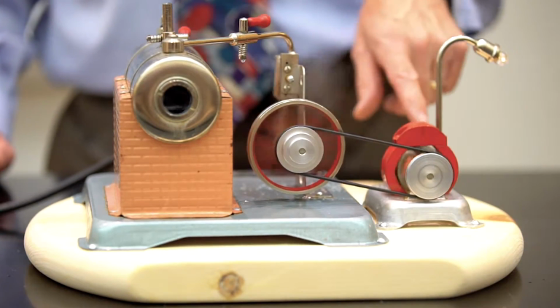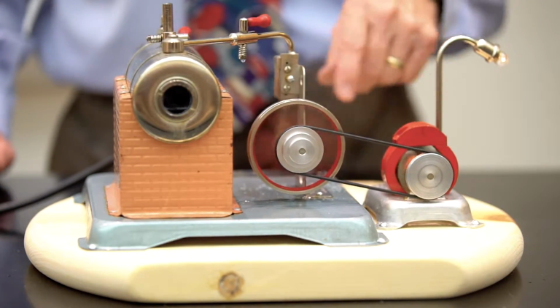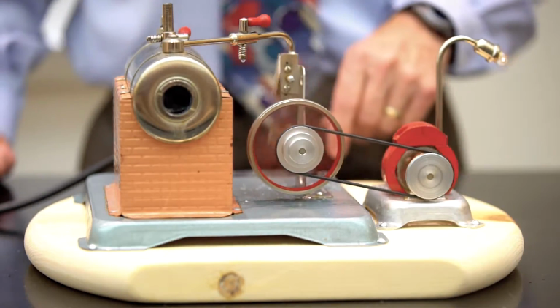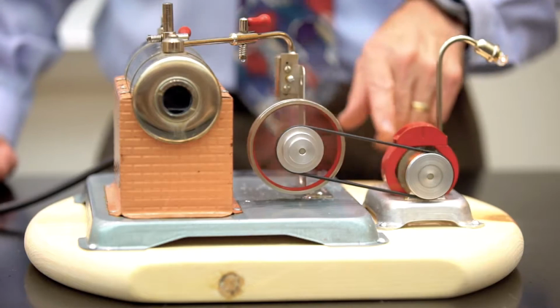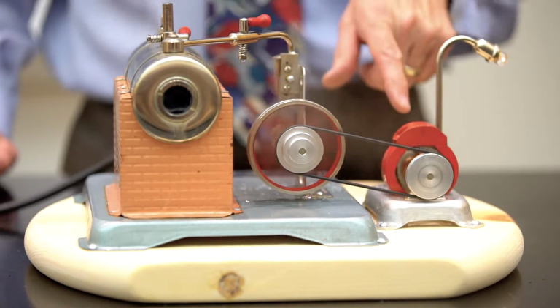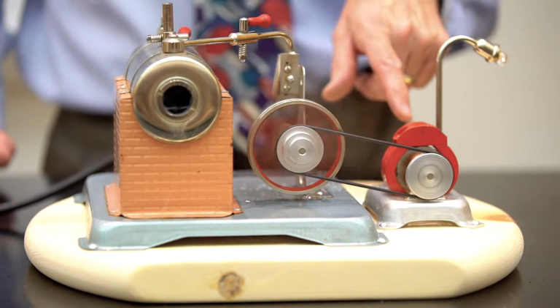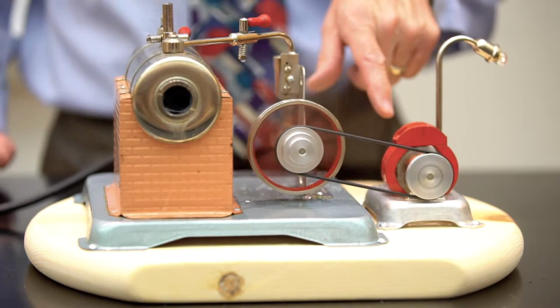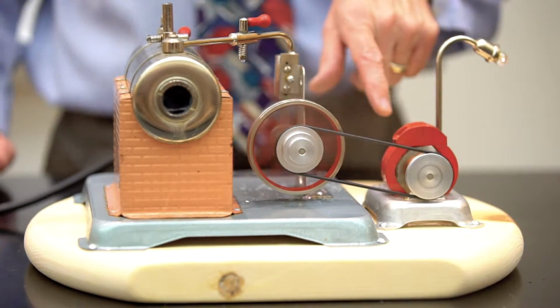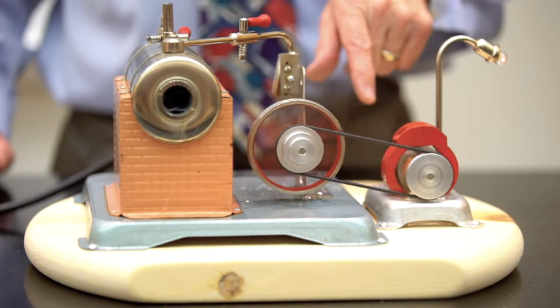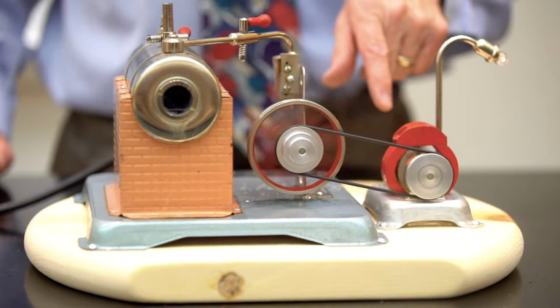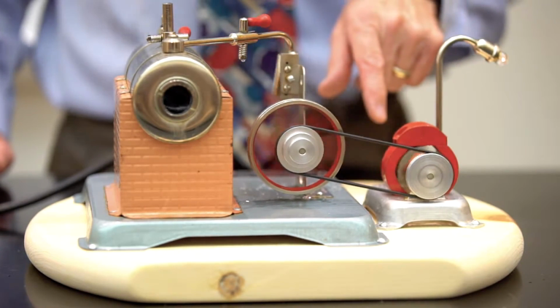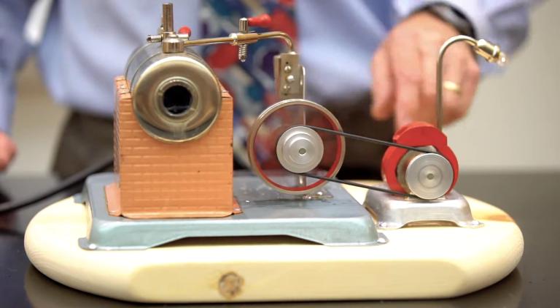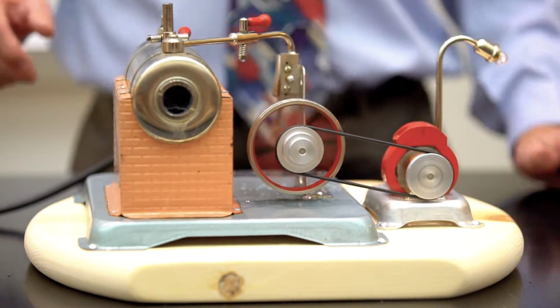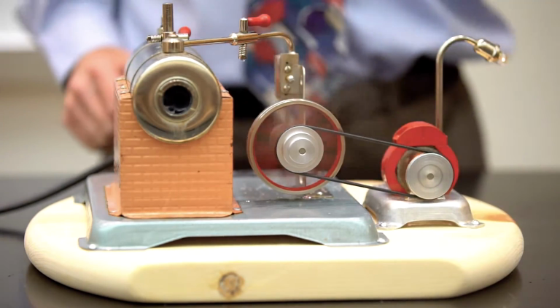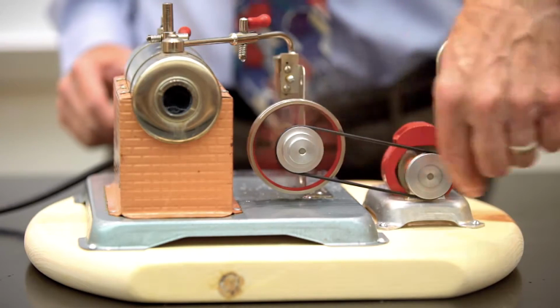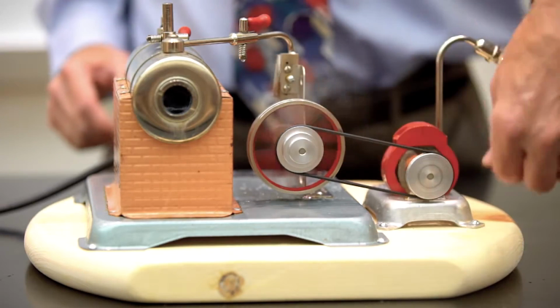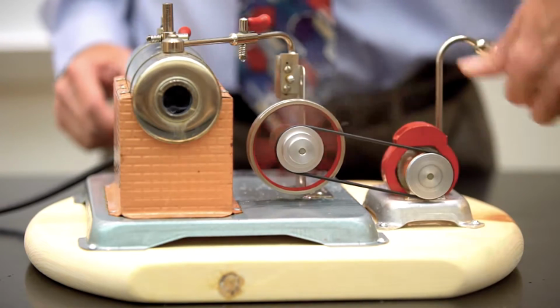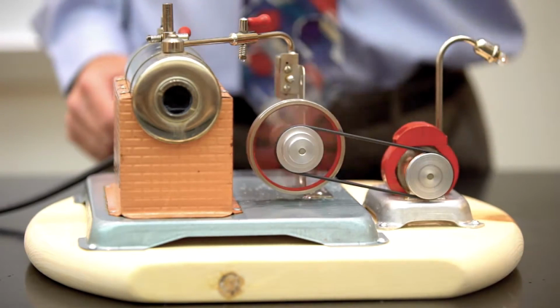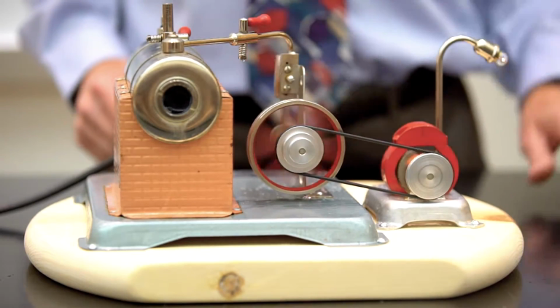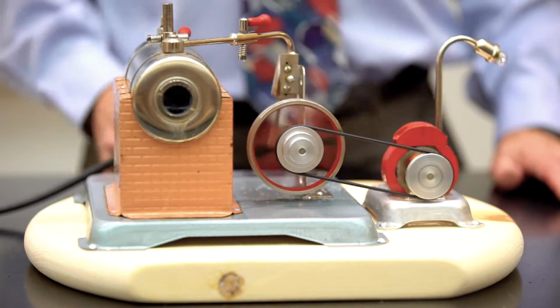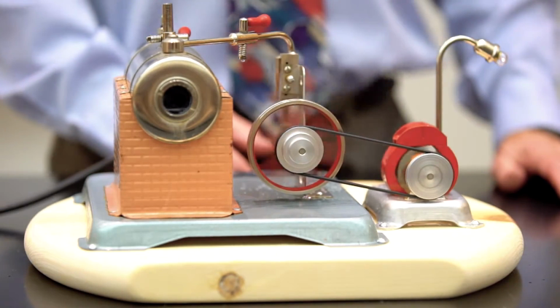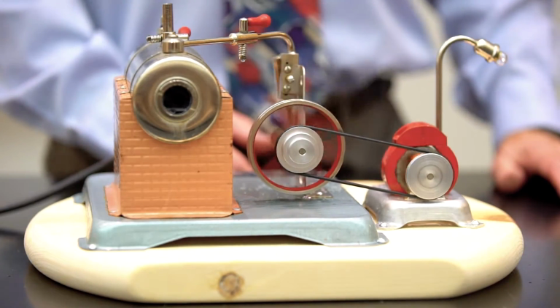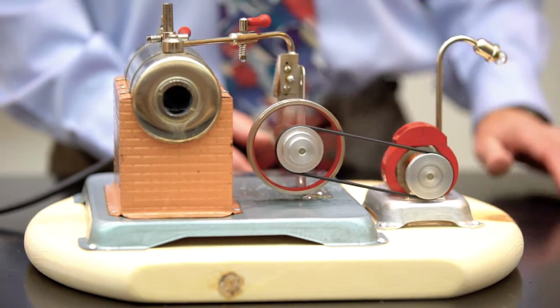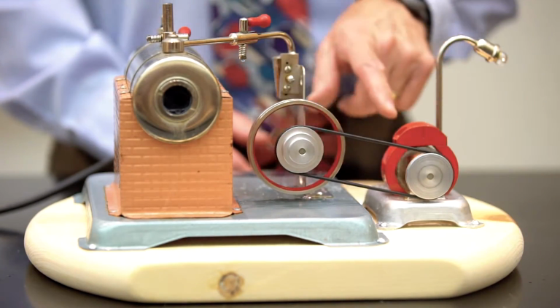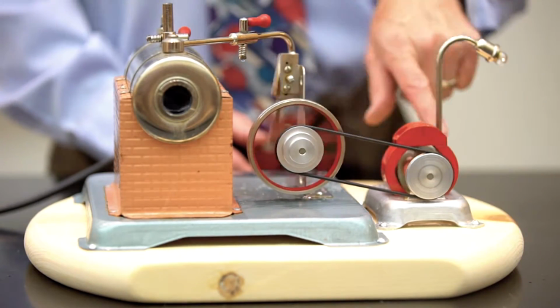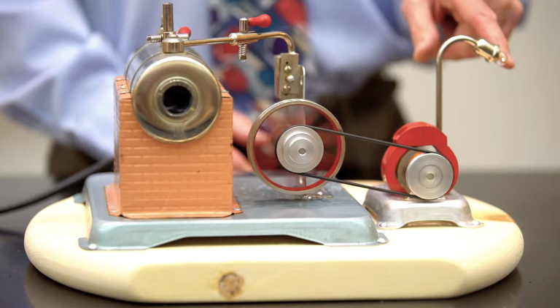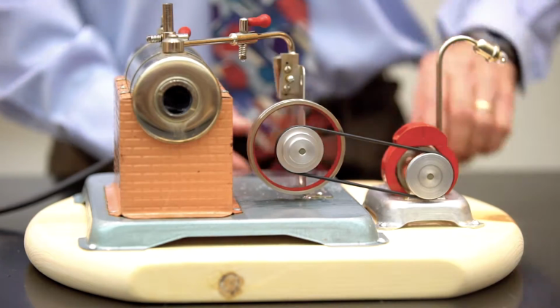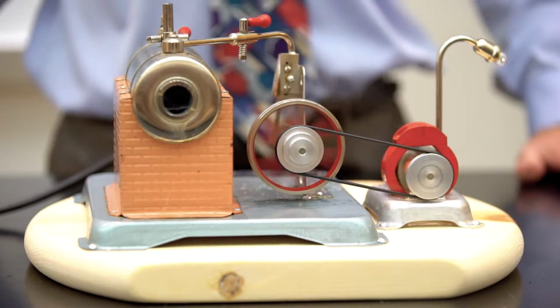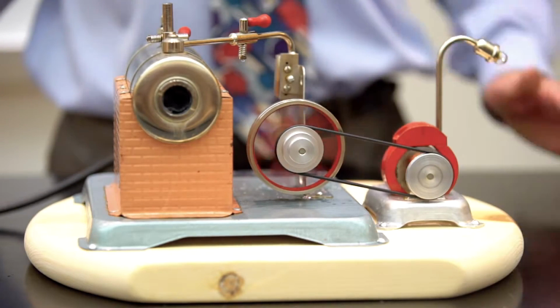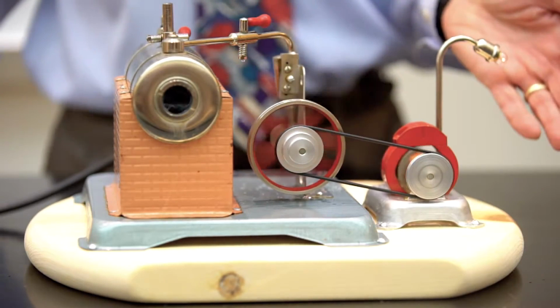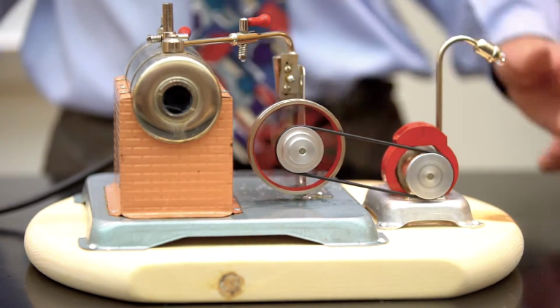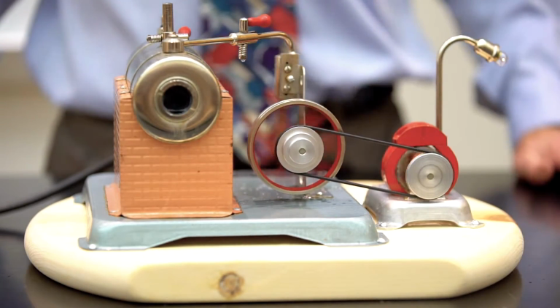And then what you see over on this side is a small electrical generator that's taking the rotational motion produced by the steam engine and generating a little bit of electricity and lighting this bulb.